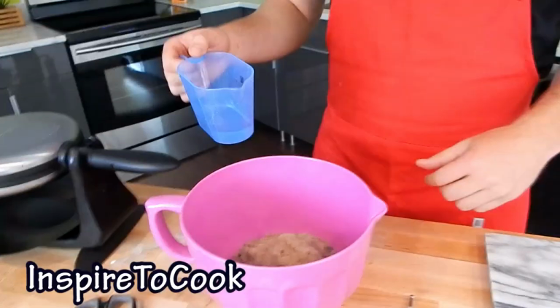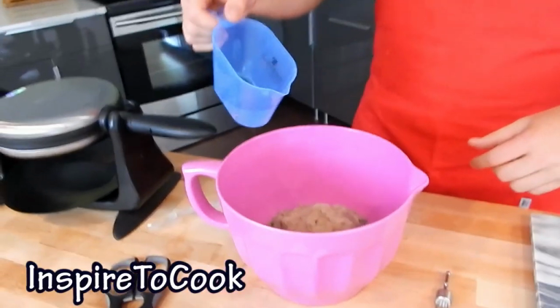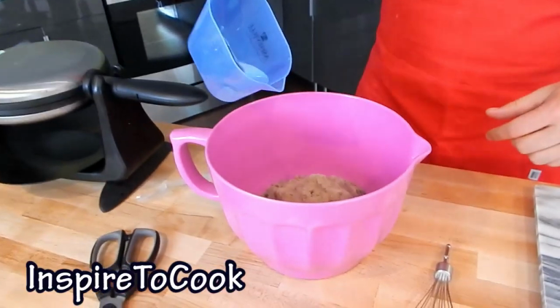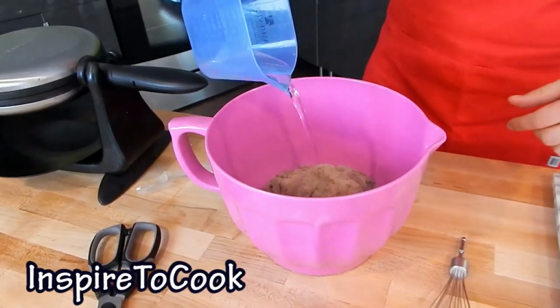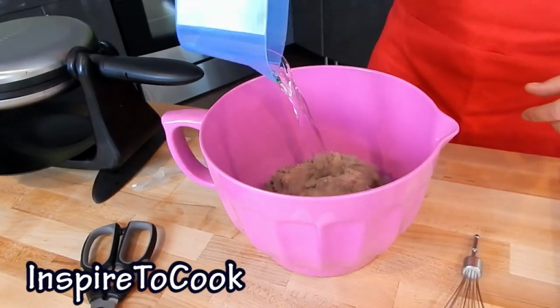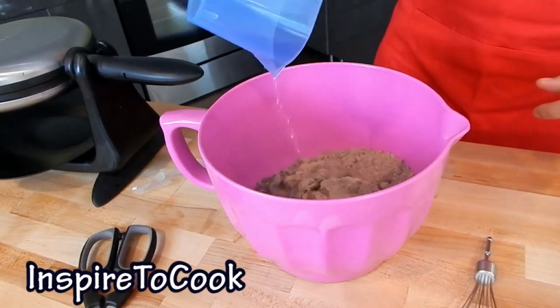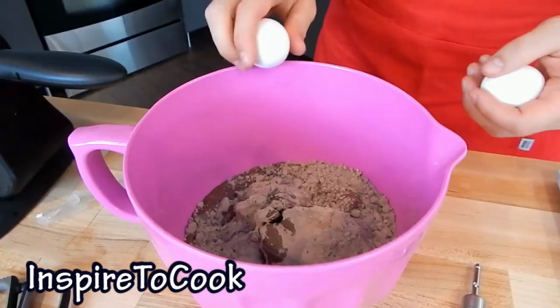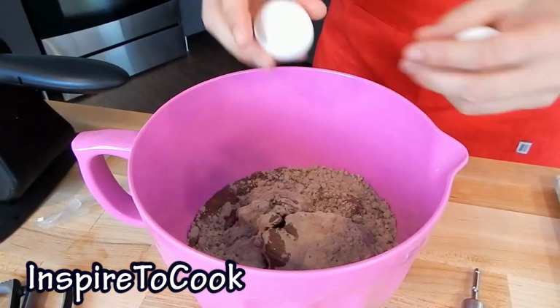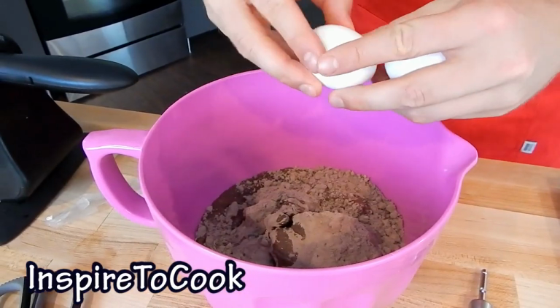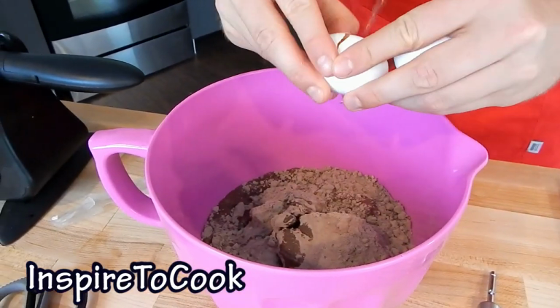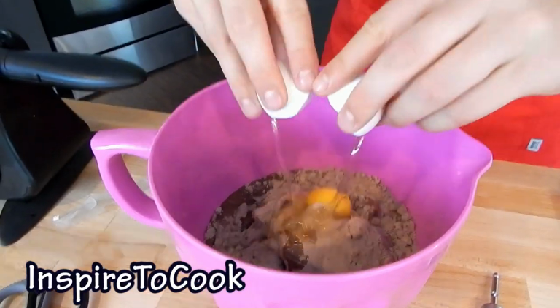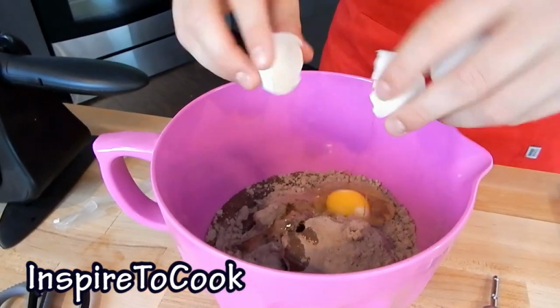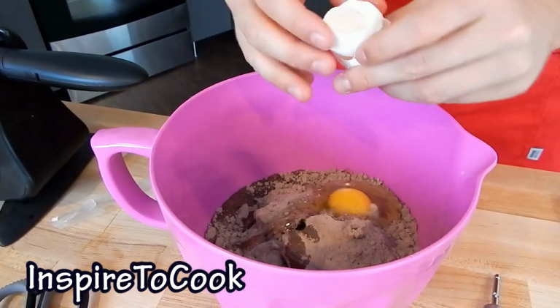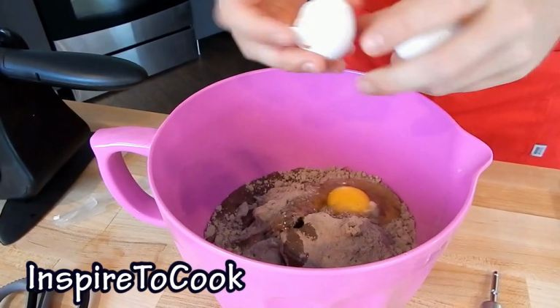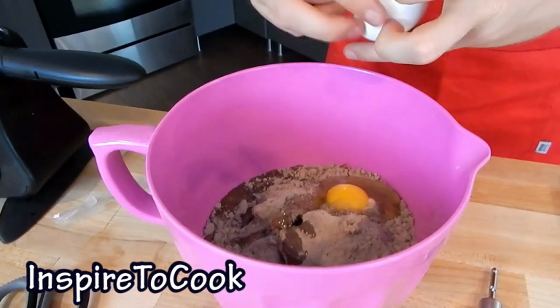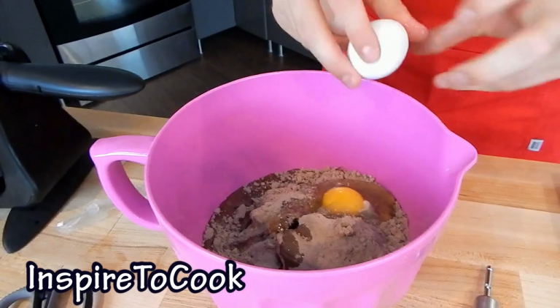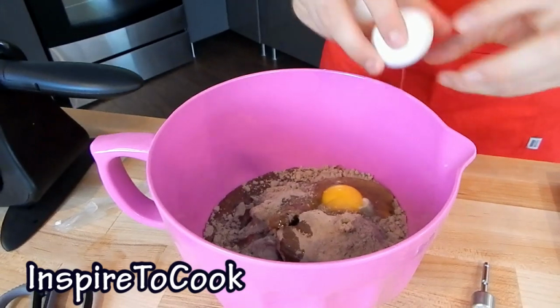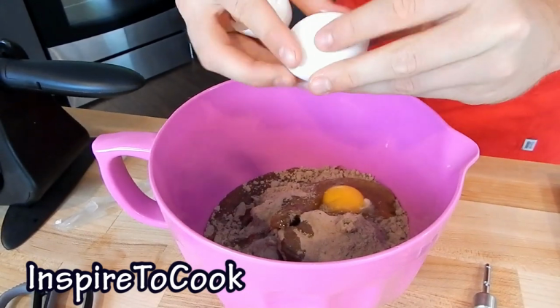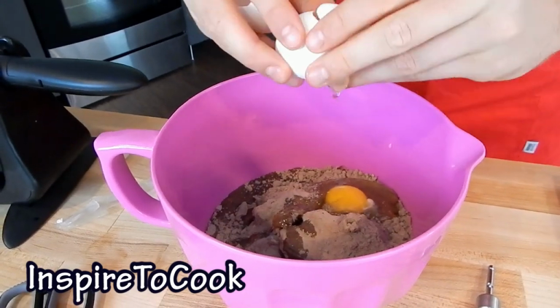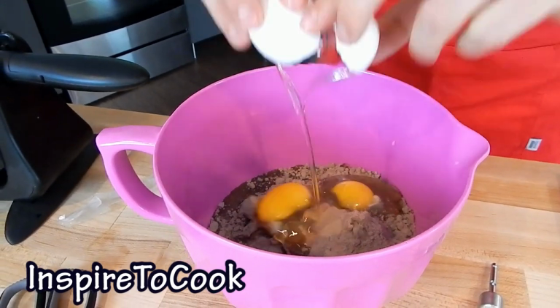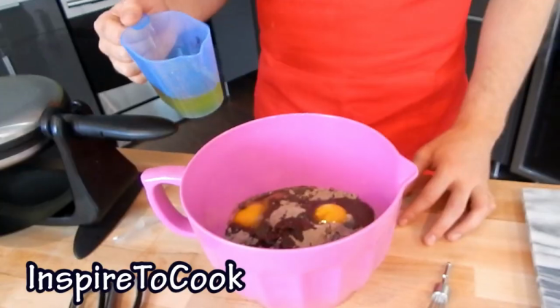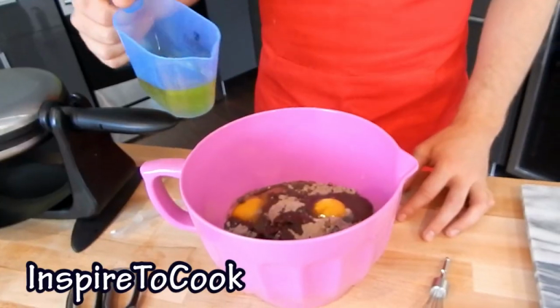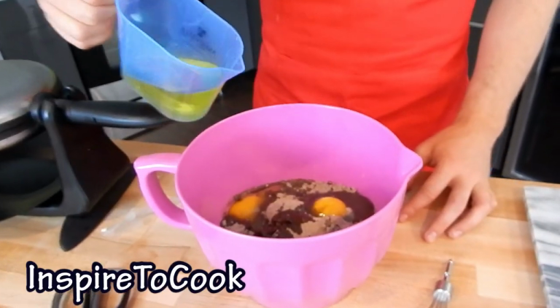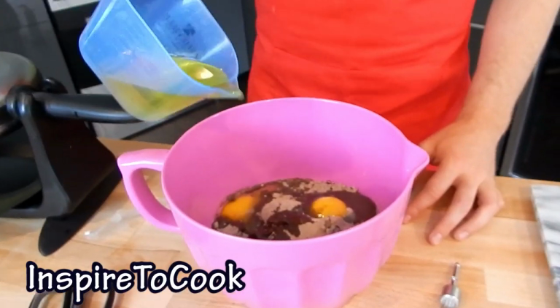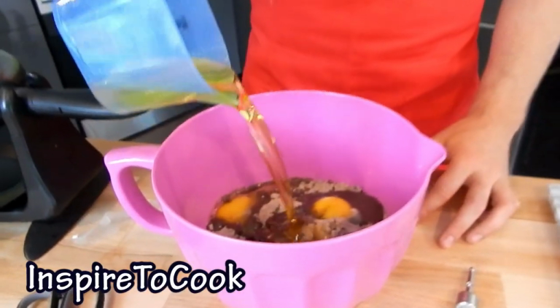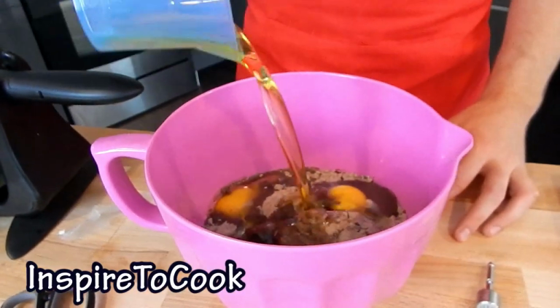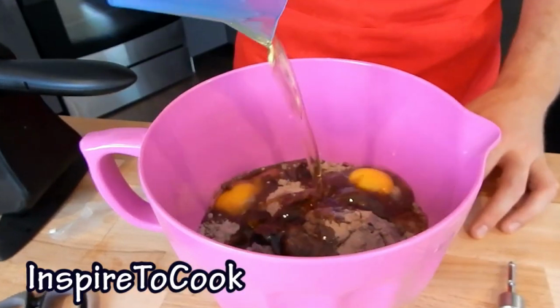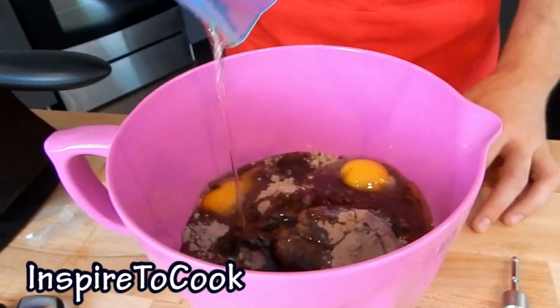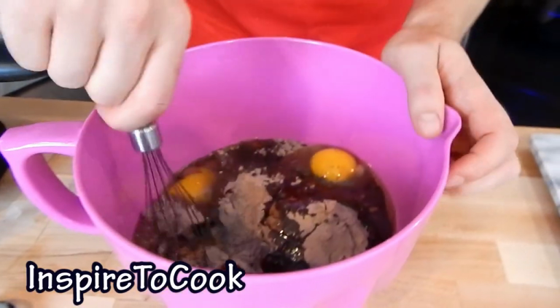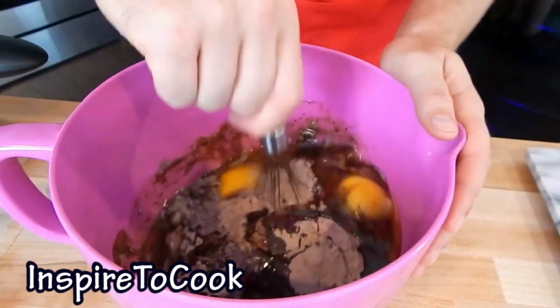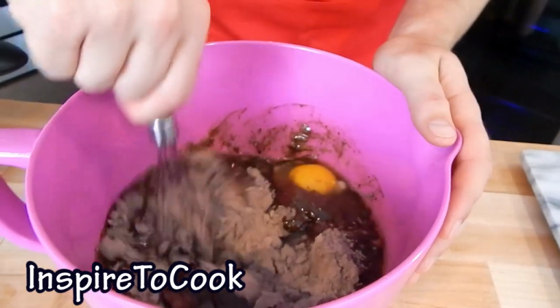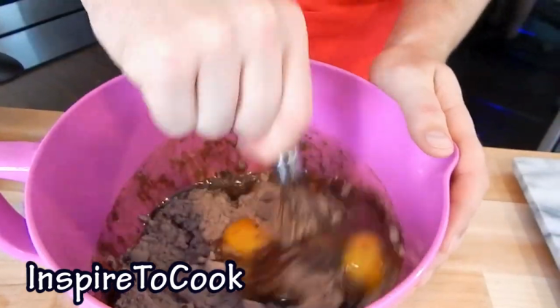A quarter cup of water, as well as two chicken eggs, and a half a cup of oil. Then we're going to thoroughly mix it up.